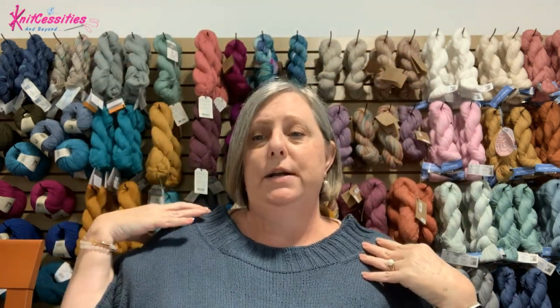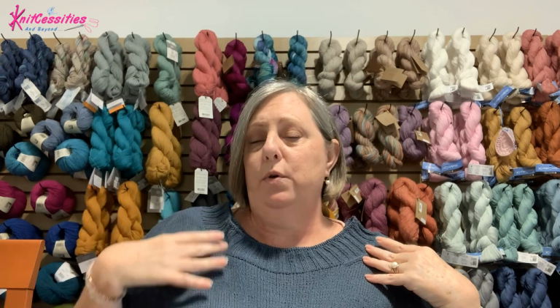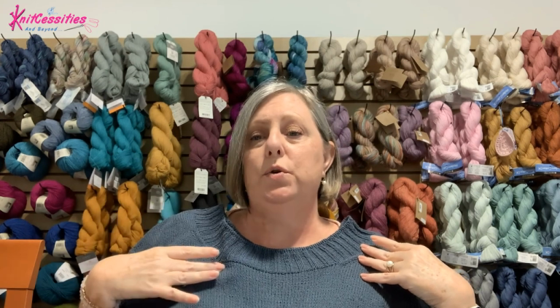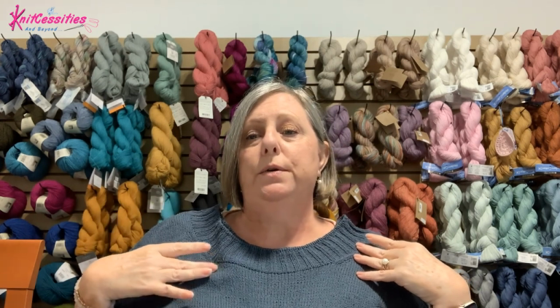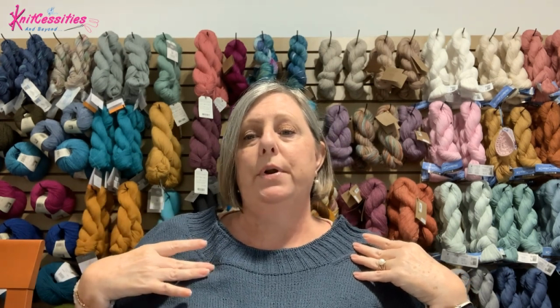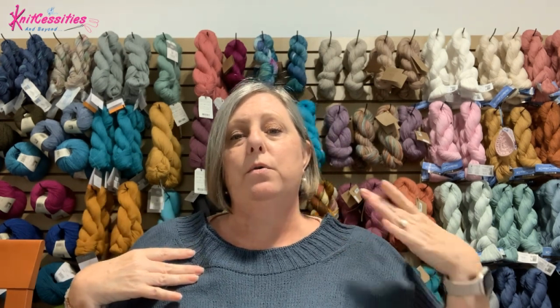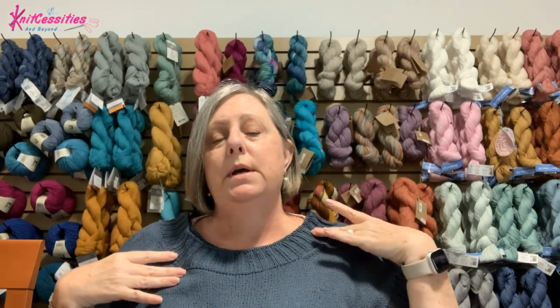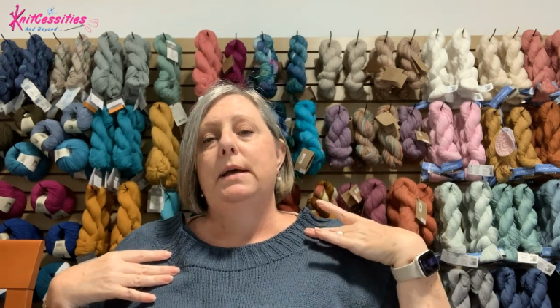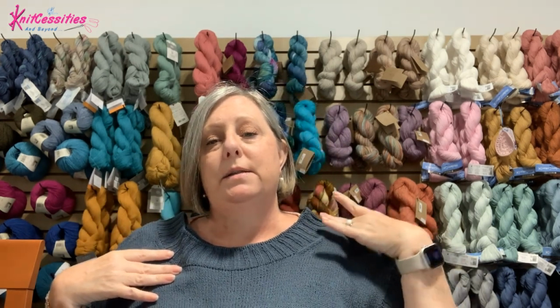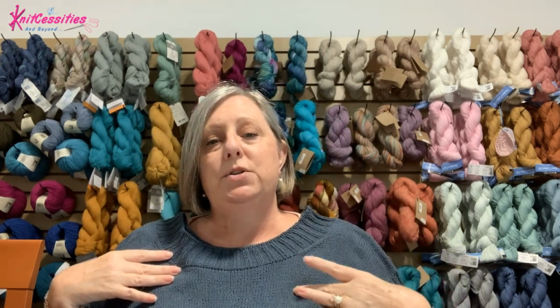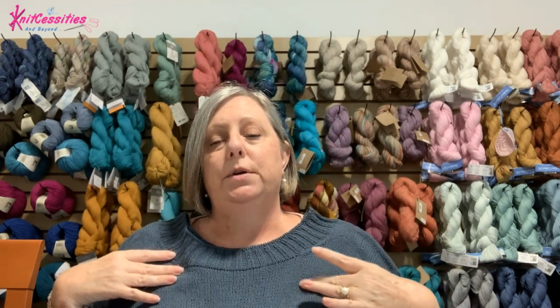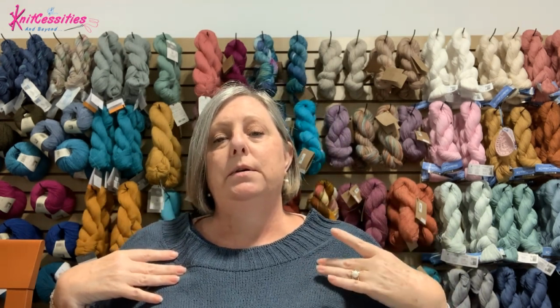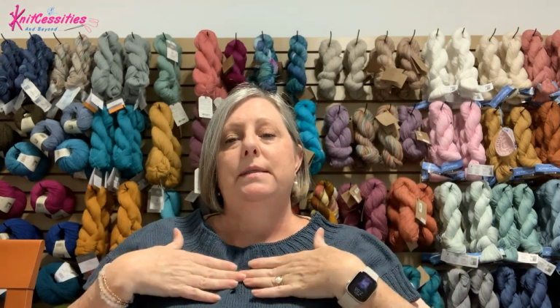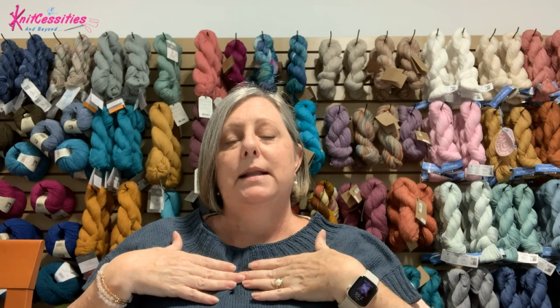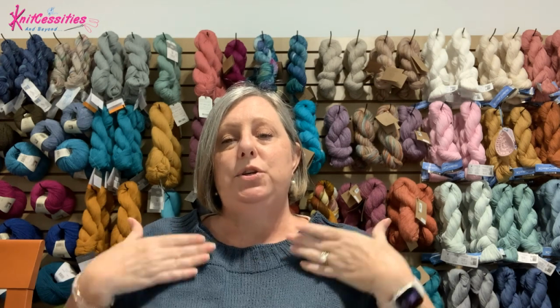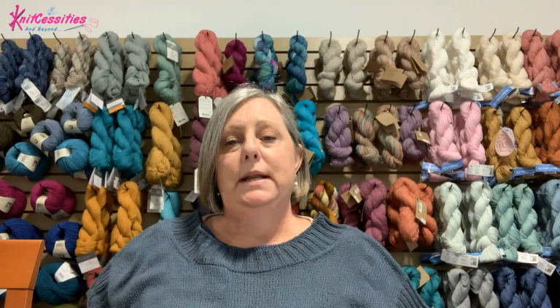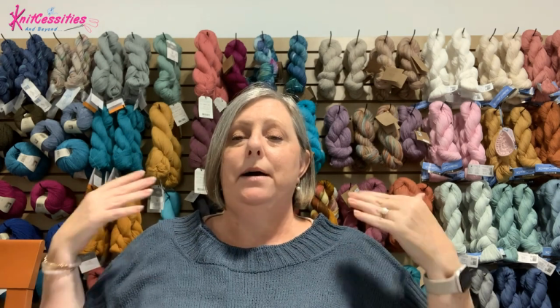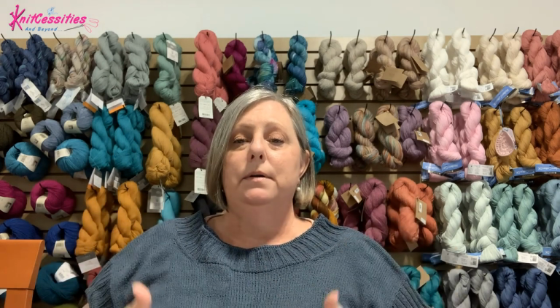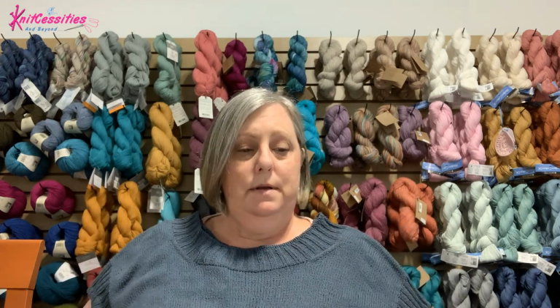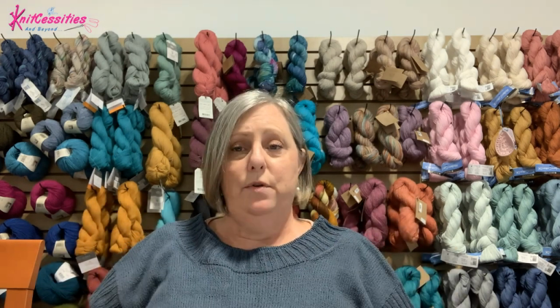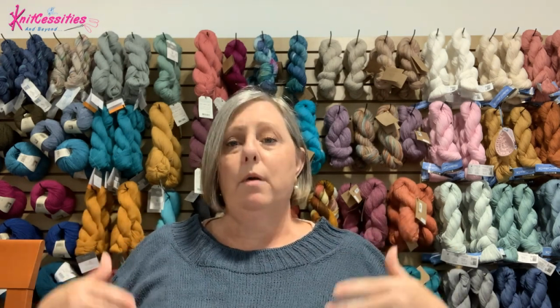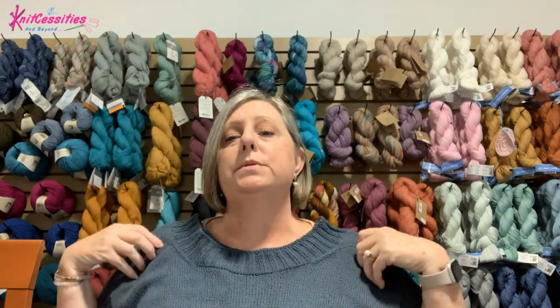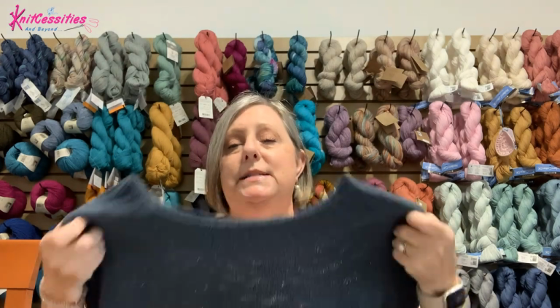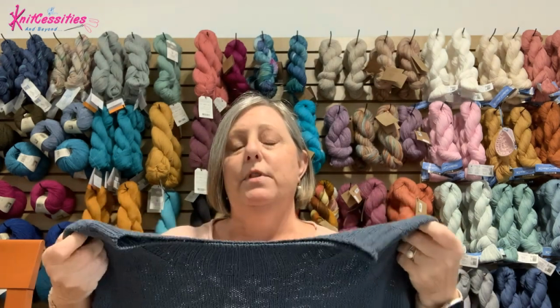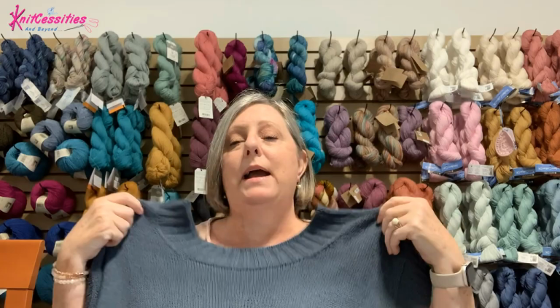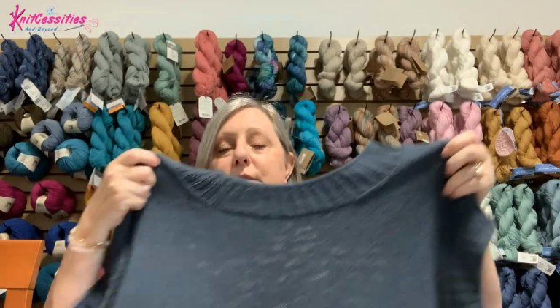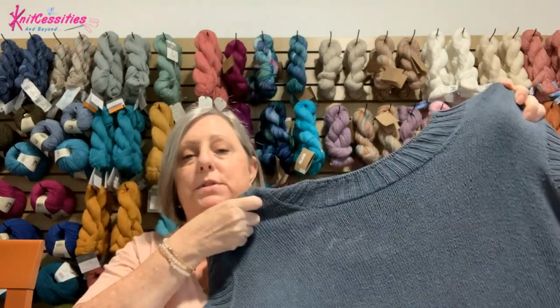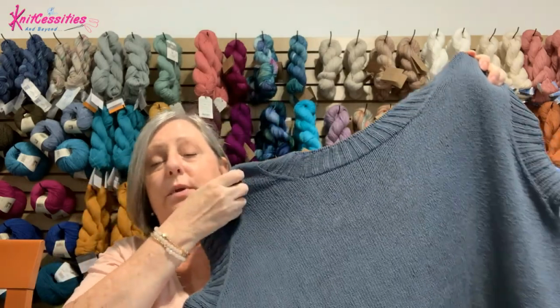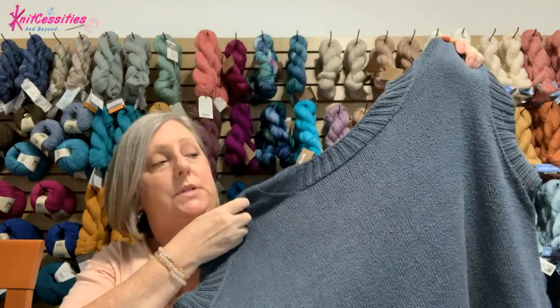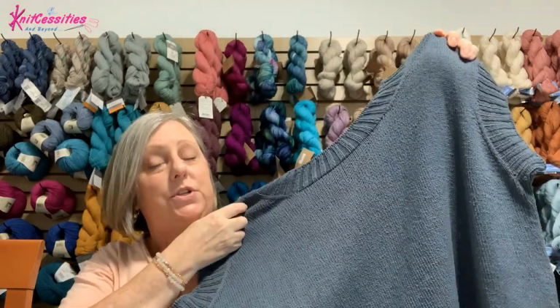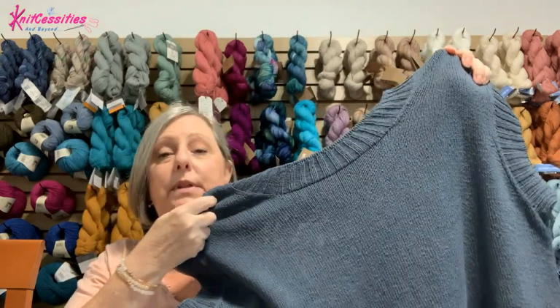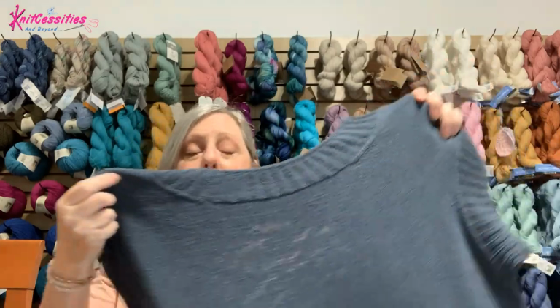You start with the one shoulder, put it on hold, cast on the second shoulder, then connect the two, knit it down, work the arm holes, same thing for the back, then join in the round. So it's a really interesting construction and I really enjoyed it.